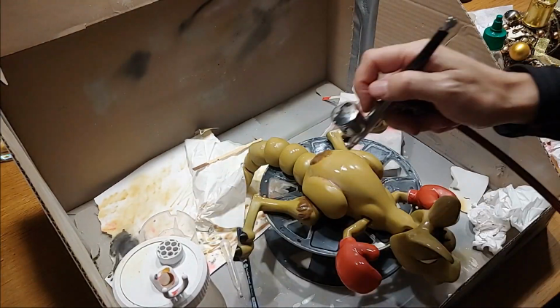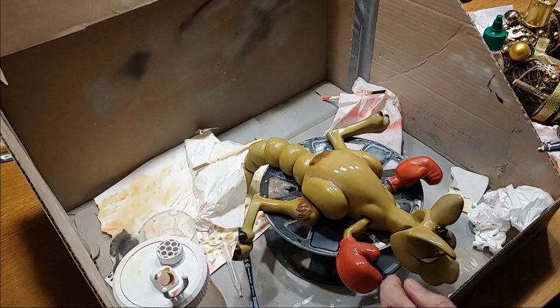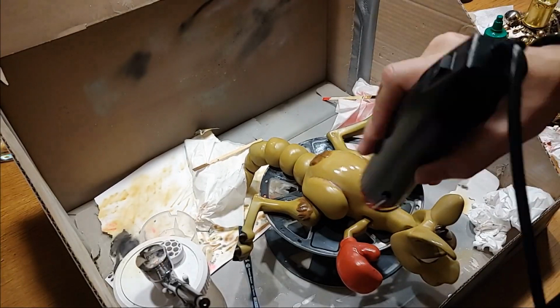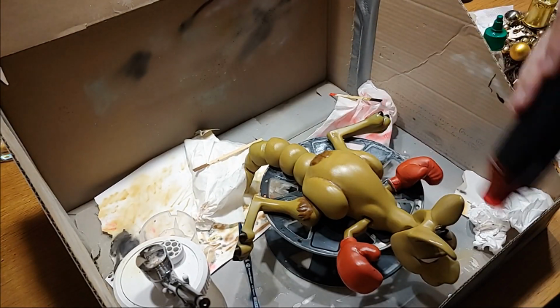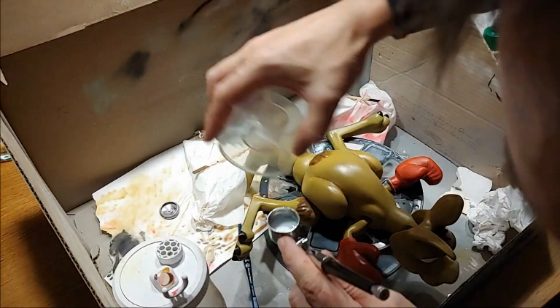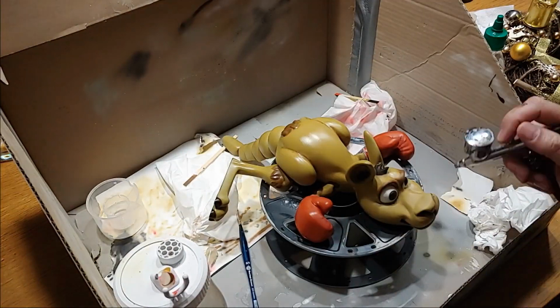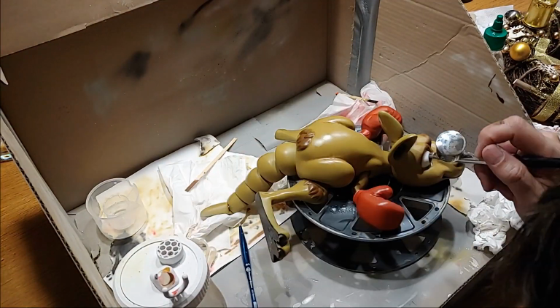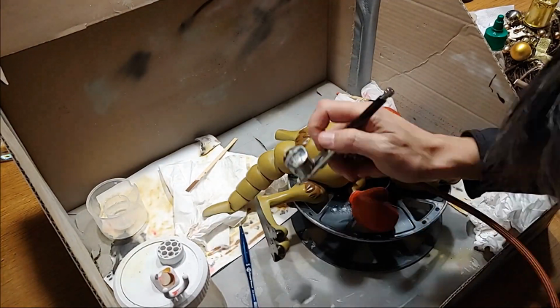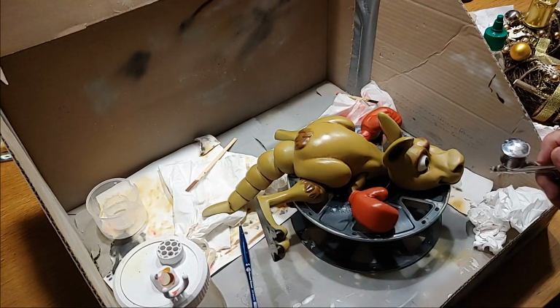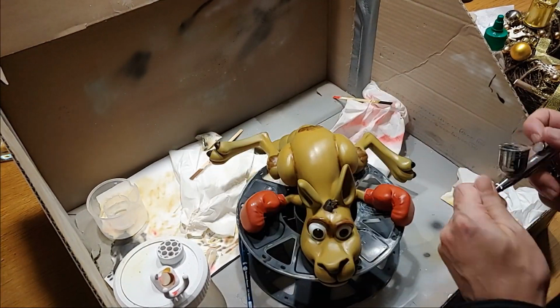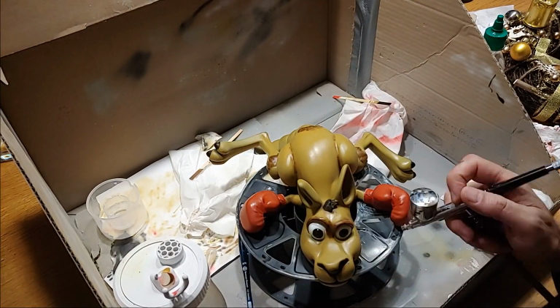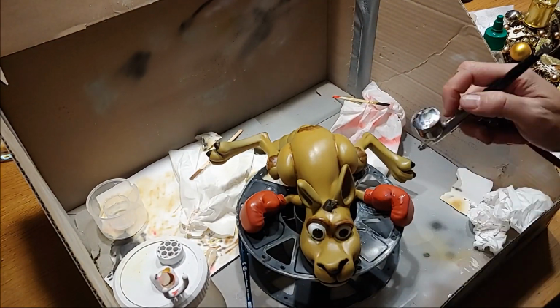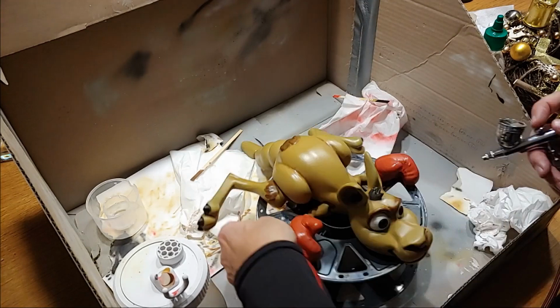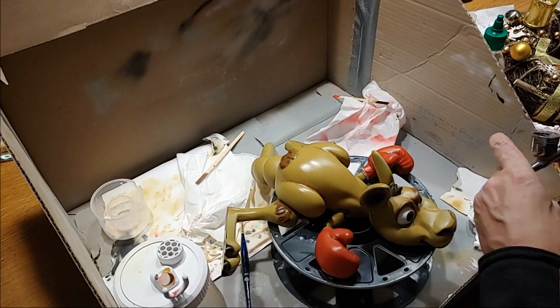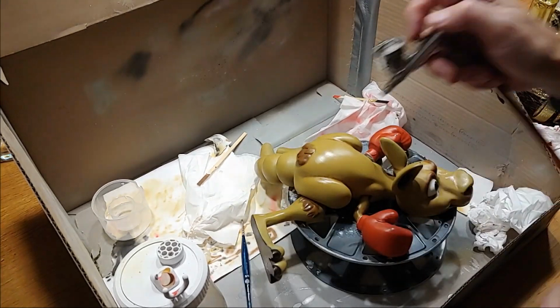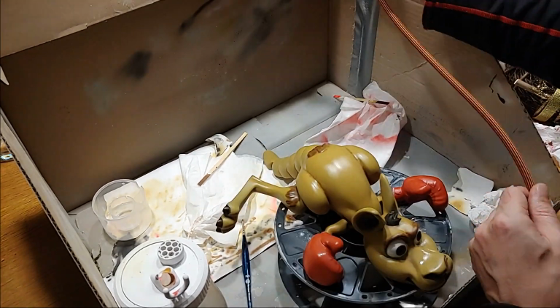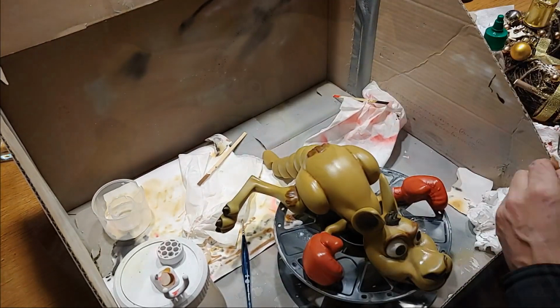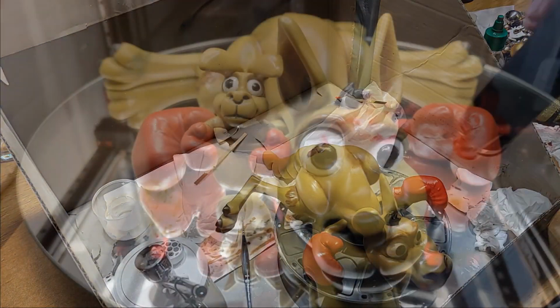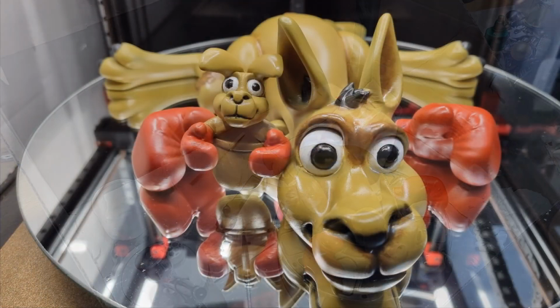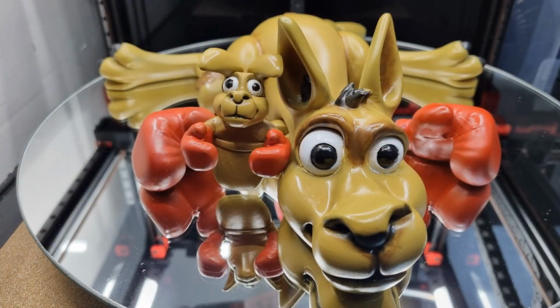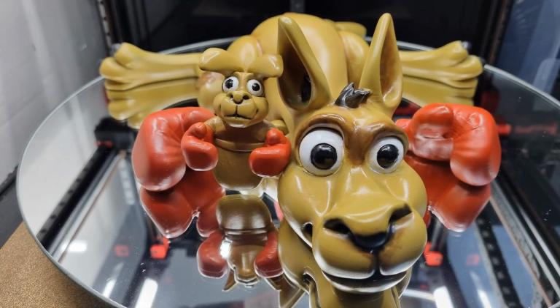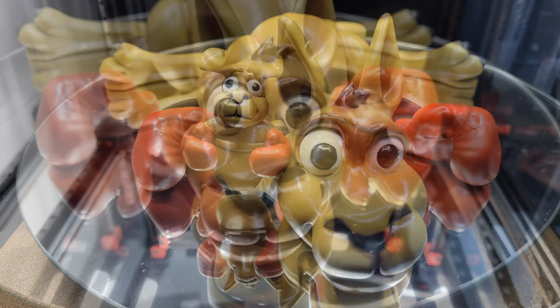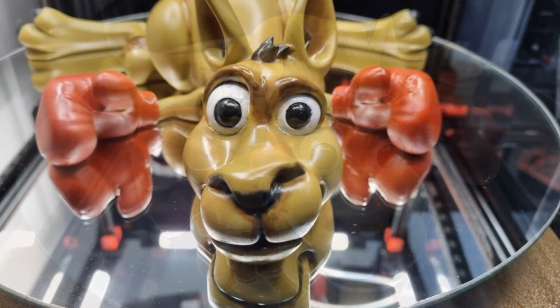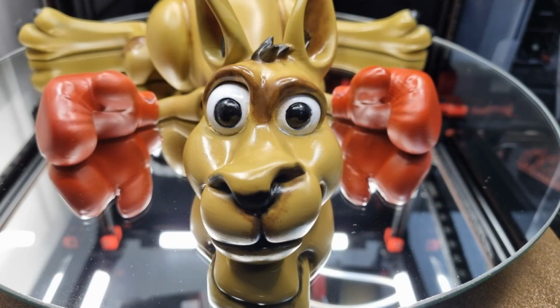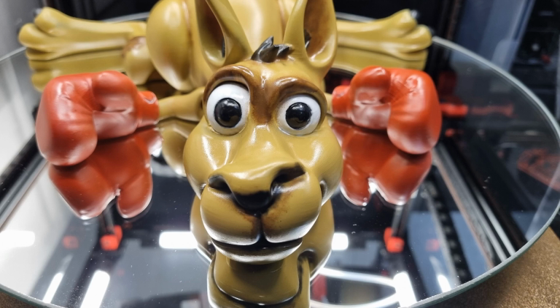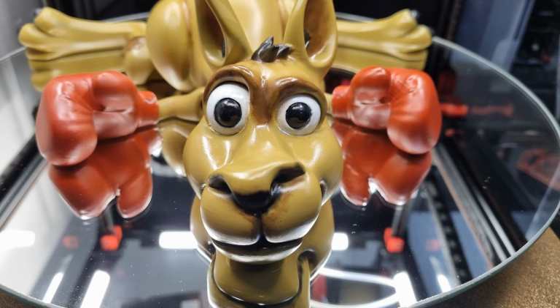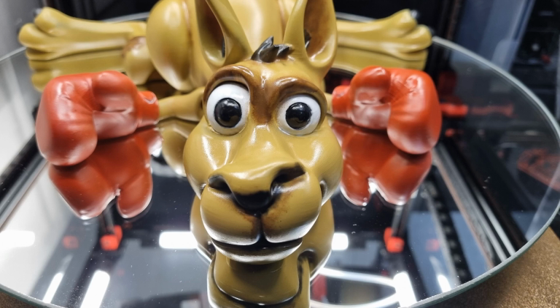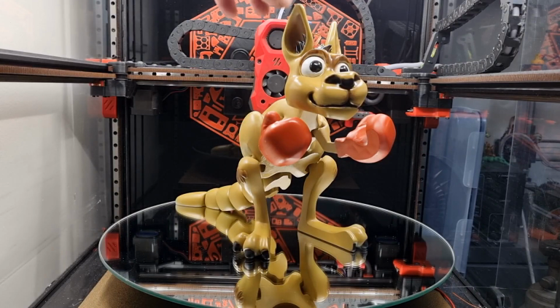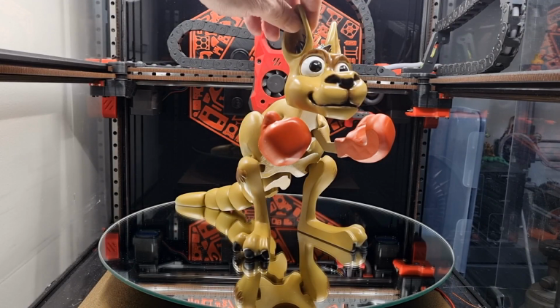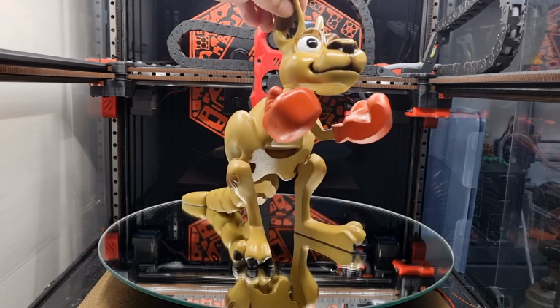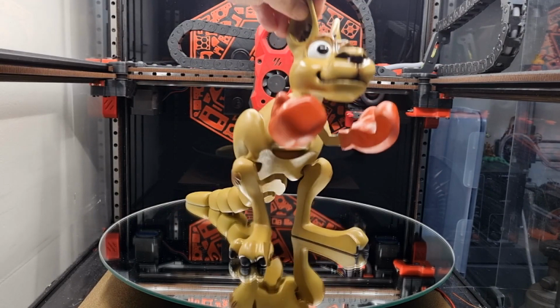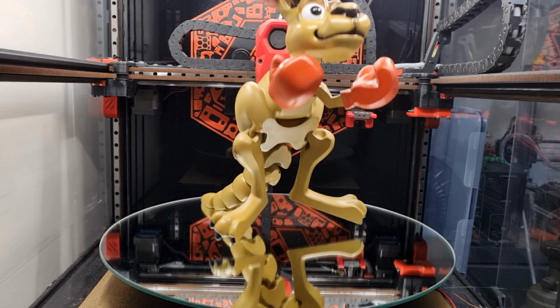The last thing is to apply a glossy acrylic varnish. This should prevent the paint from scratching and give the model more shine. The Kangaroo is finished and I must thank you for watching. Thank you for your support.